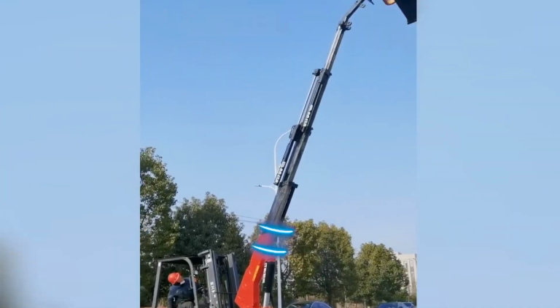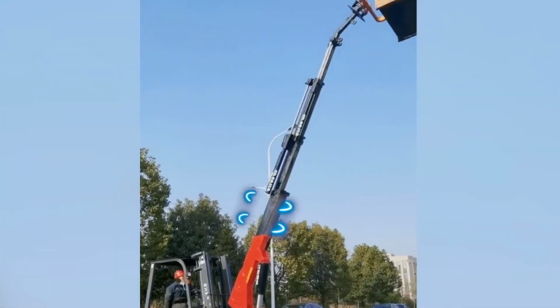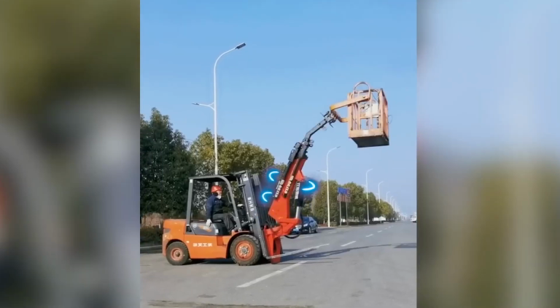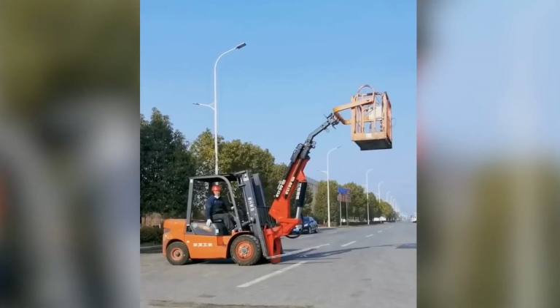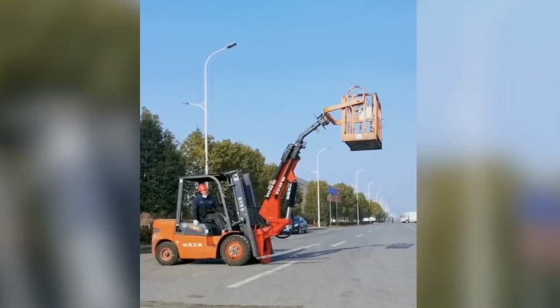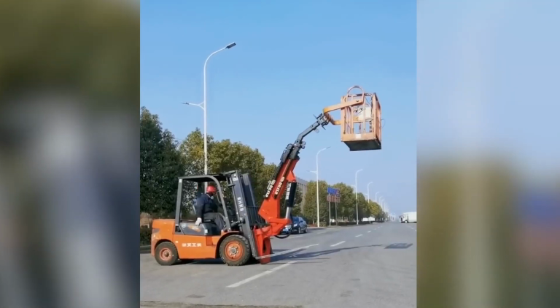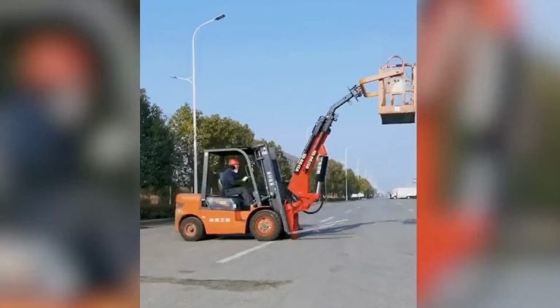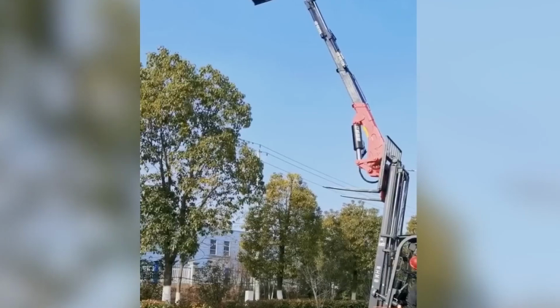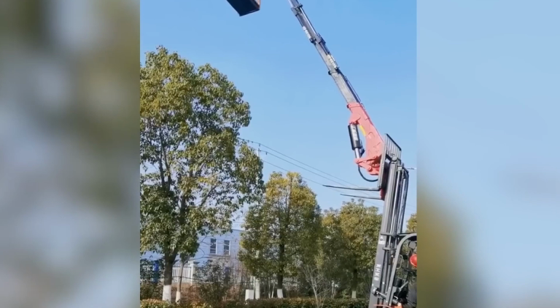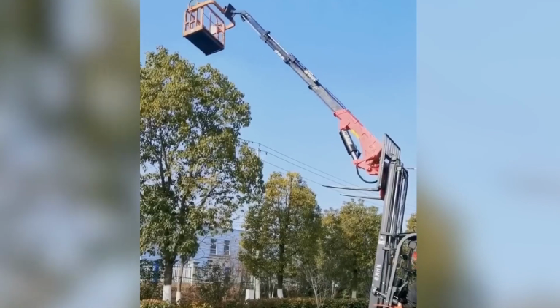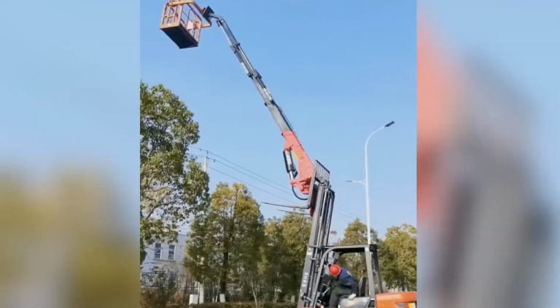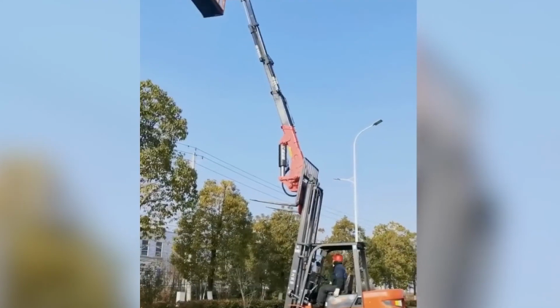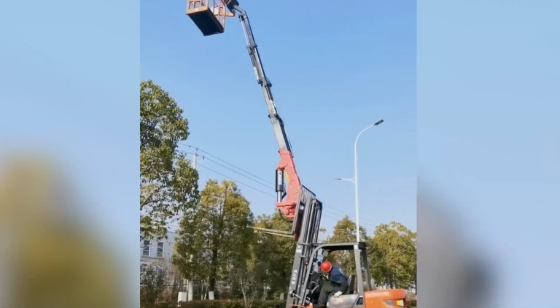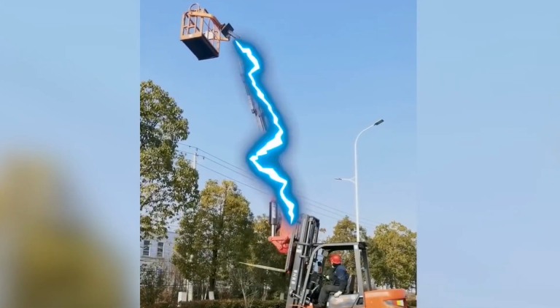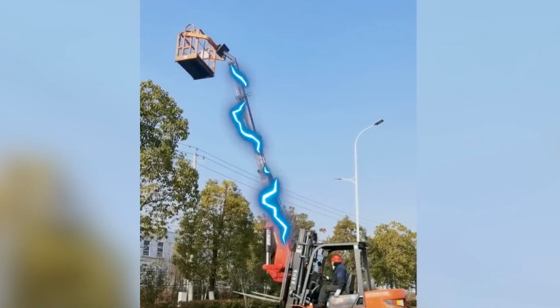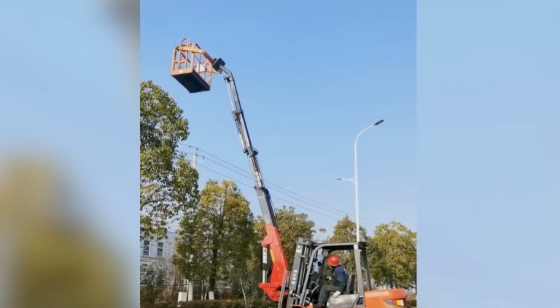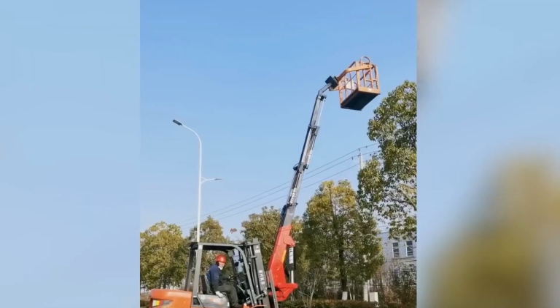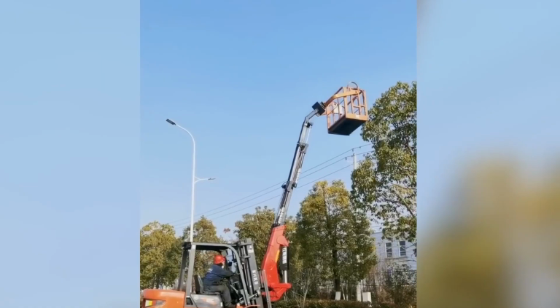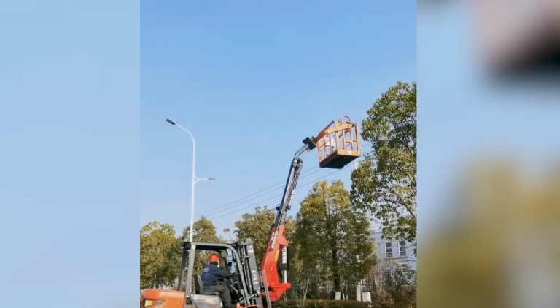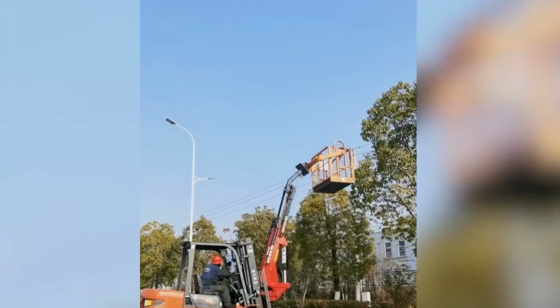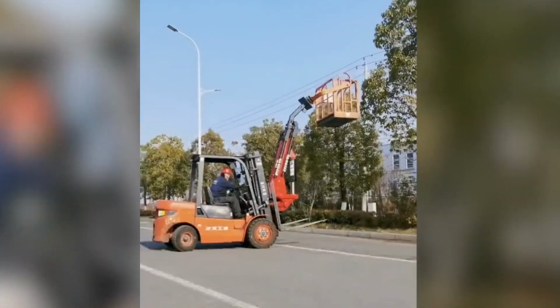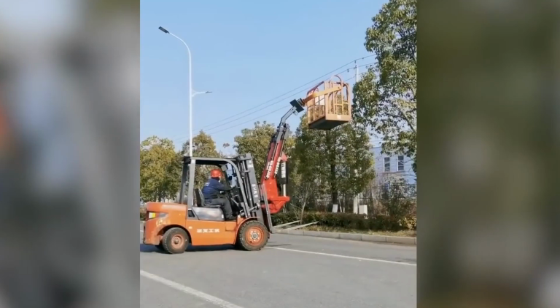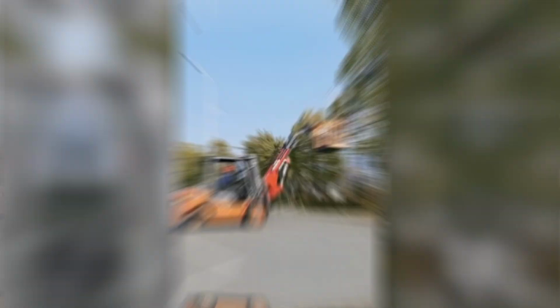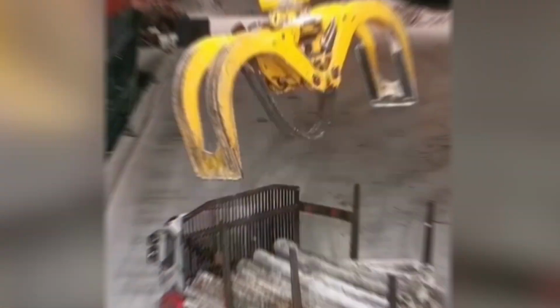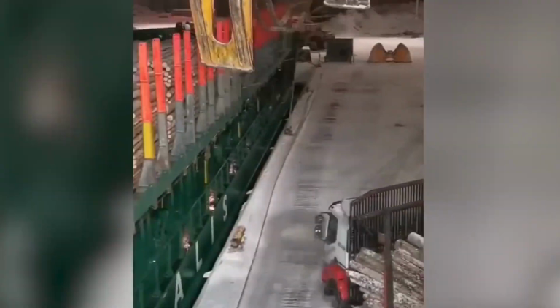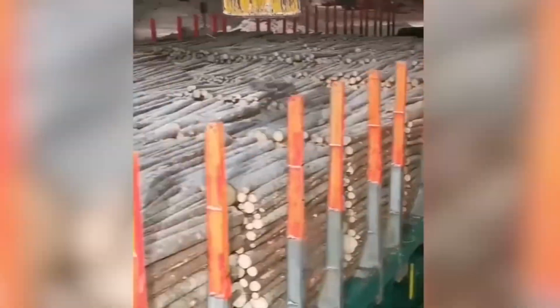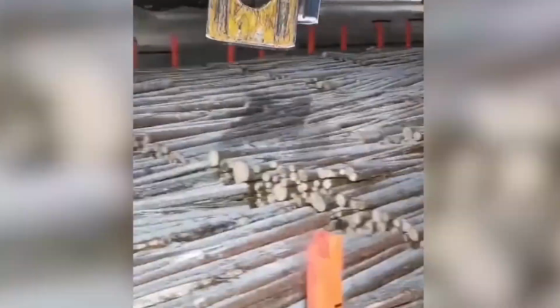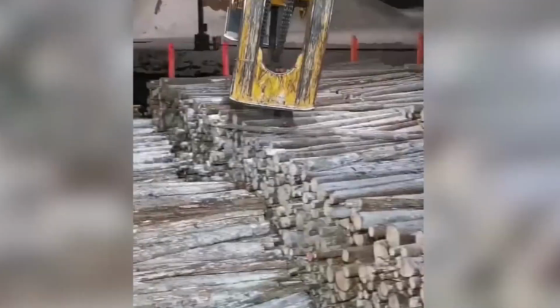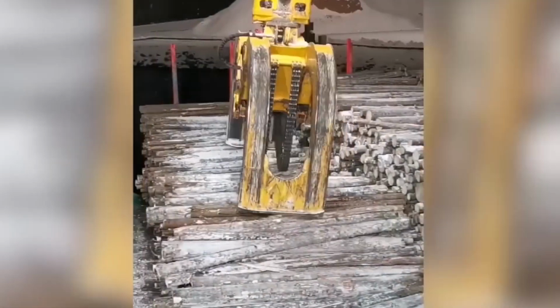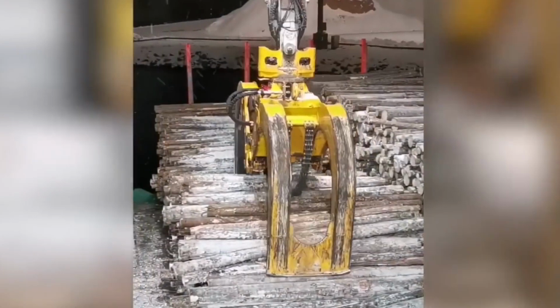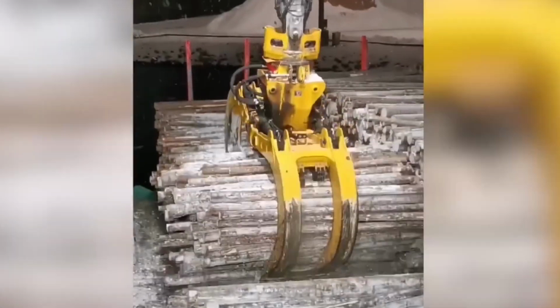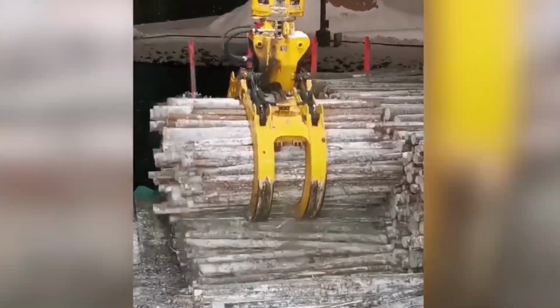Consider the considerable time and manpower required to manually transport all these logs to specialized loaders. Thankfully, there are specialized pieces of equipment designed for such tasks.